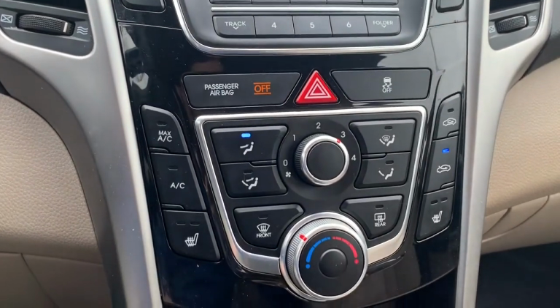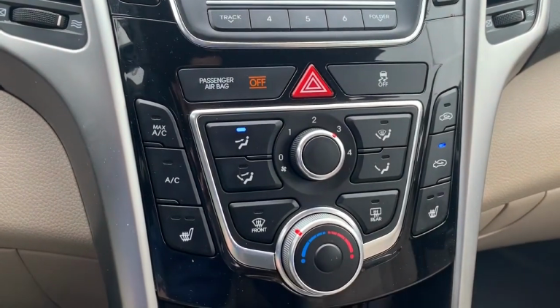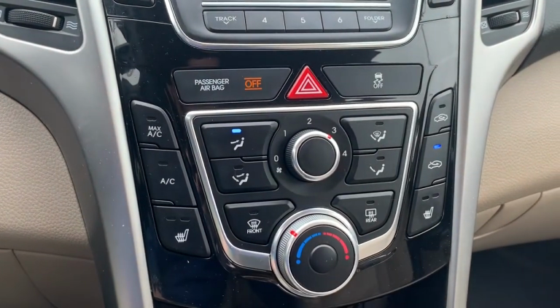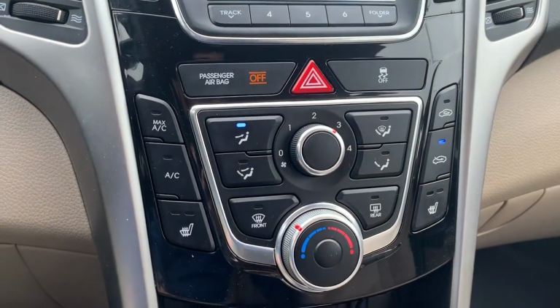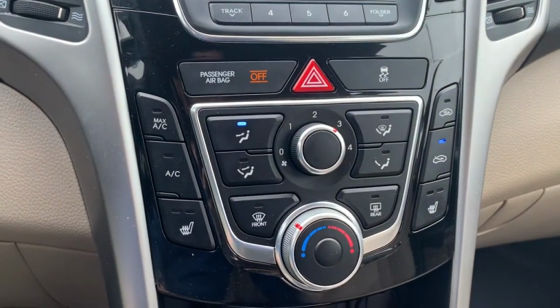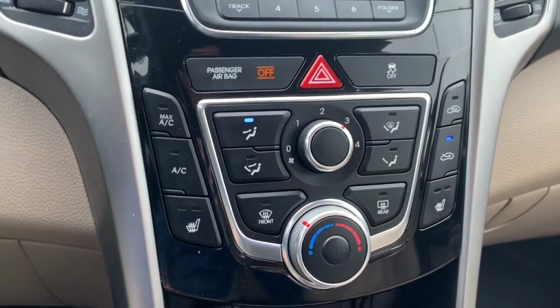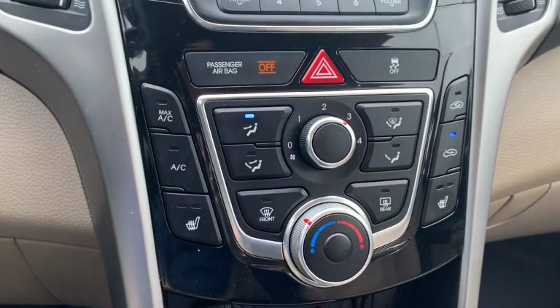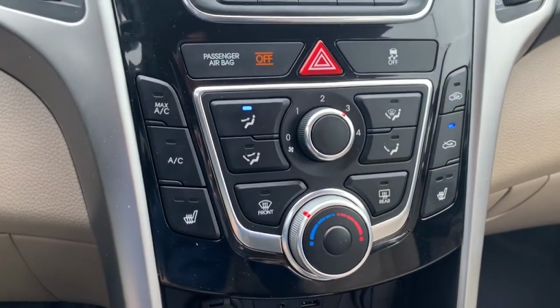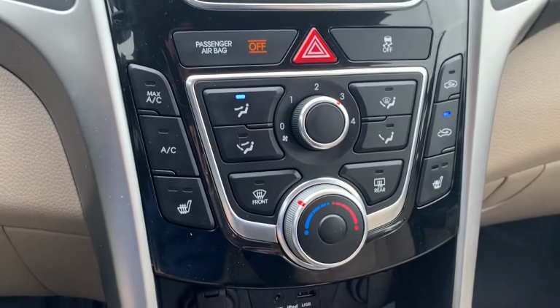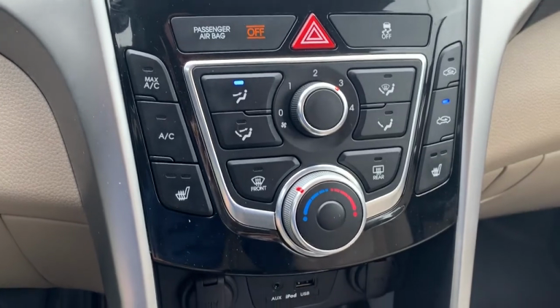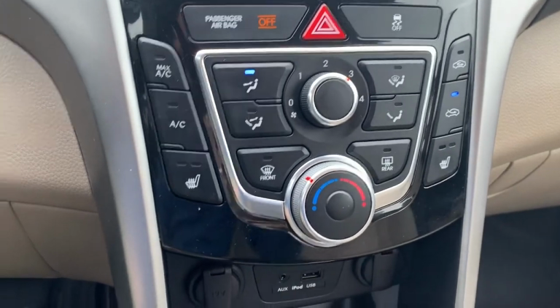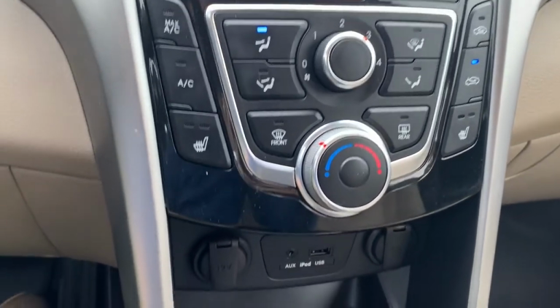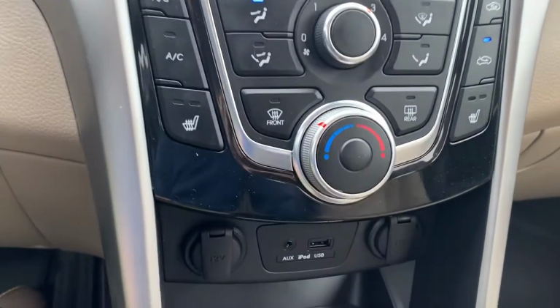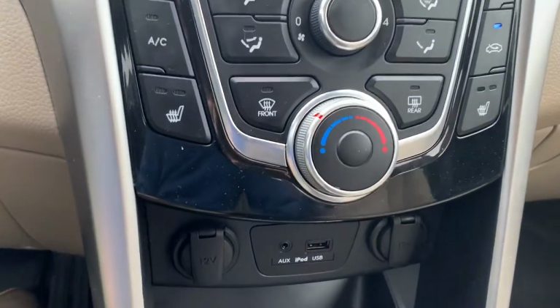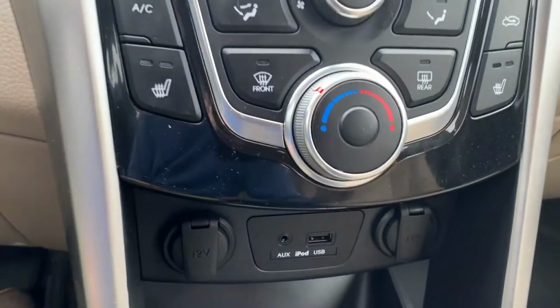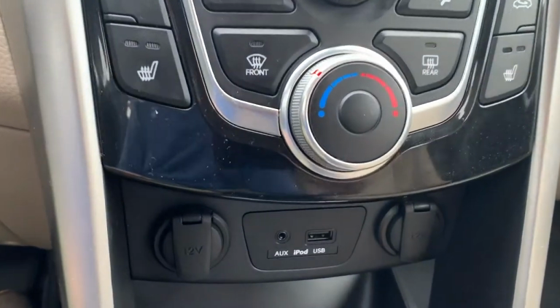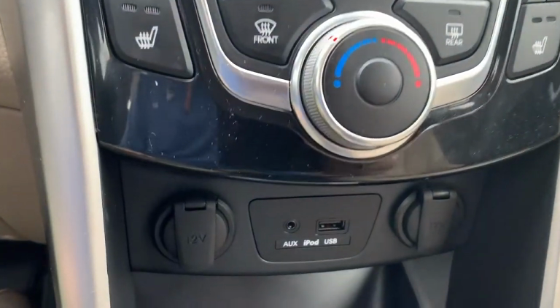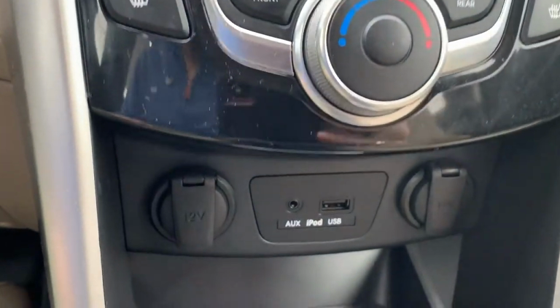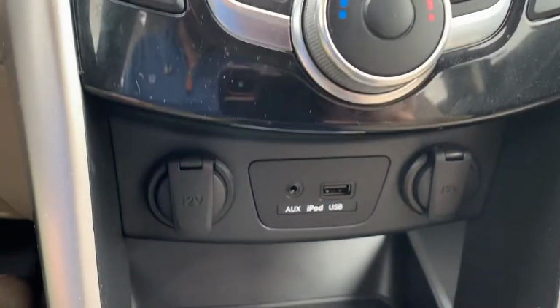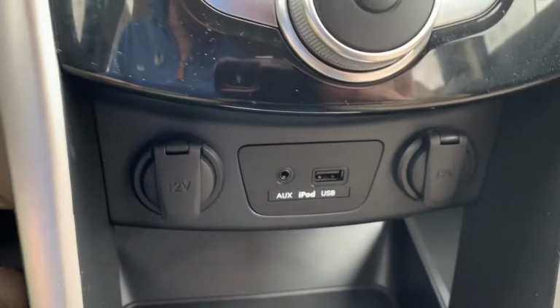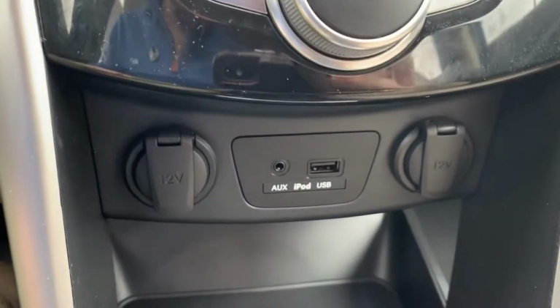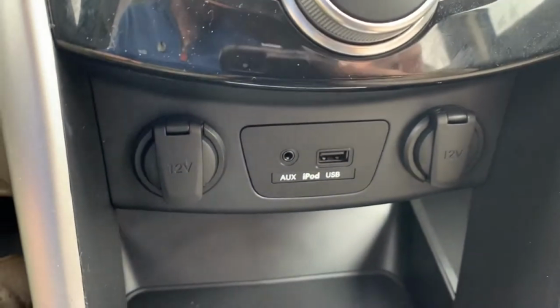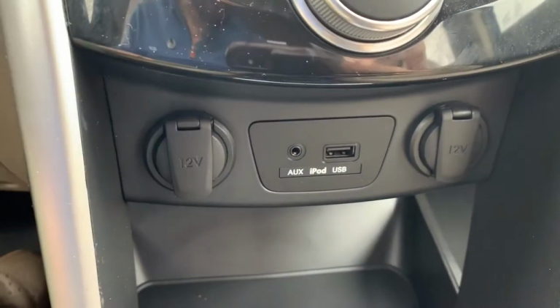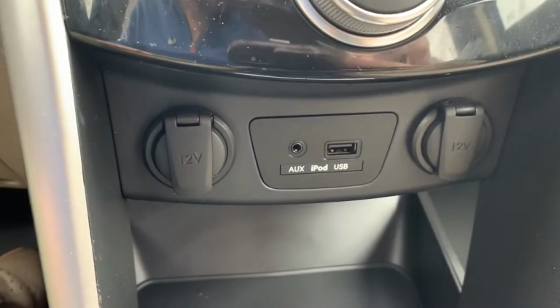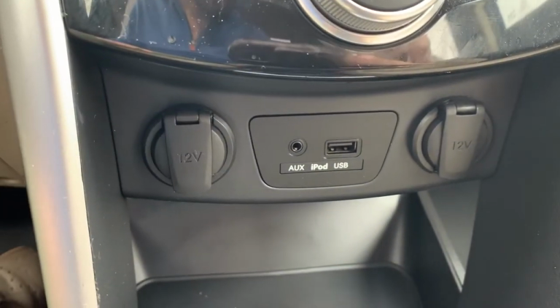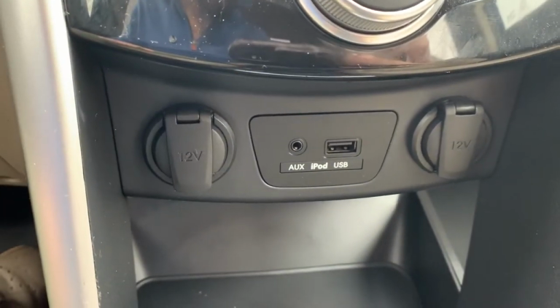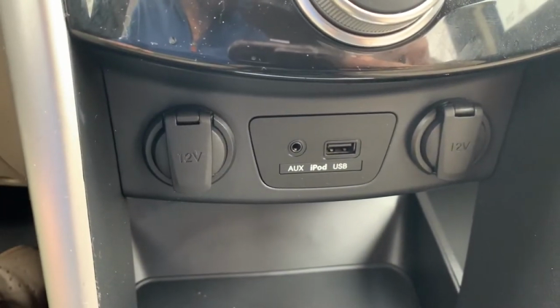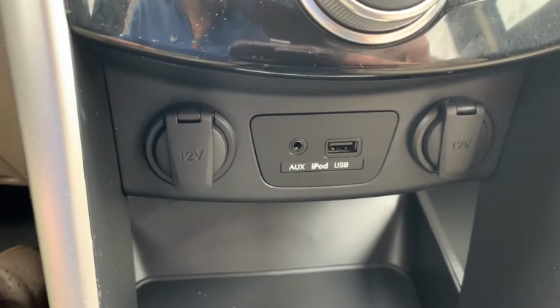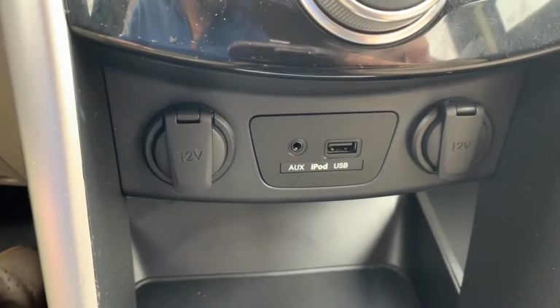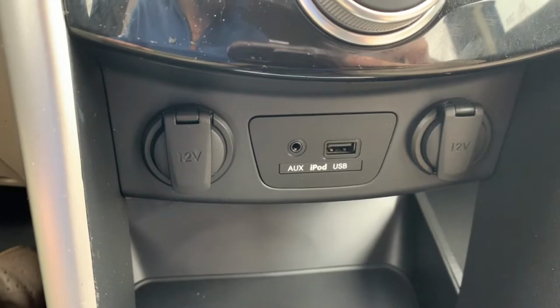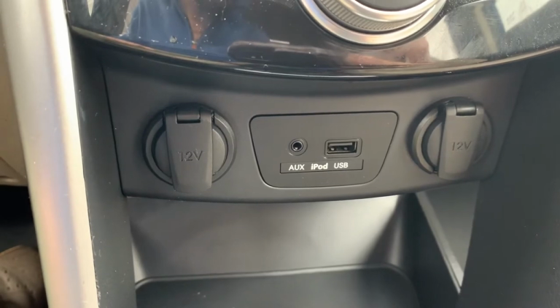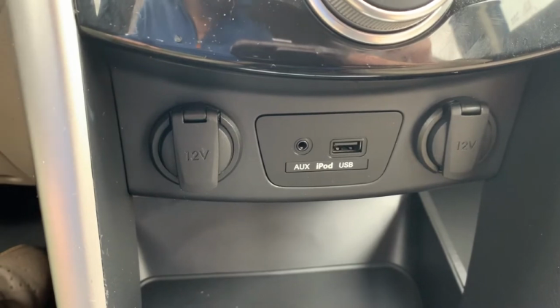All your climate controls. Two power ports, AUX input, and USB port.